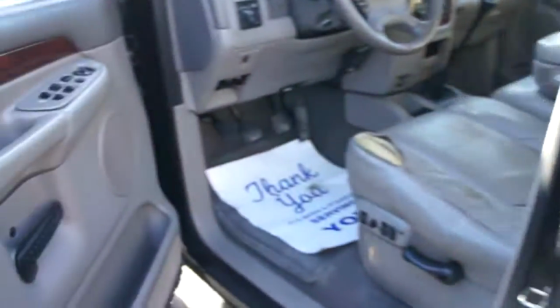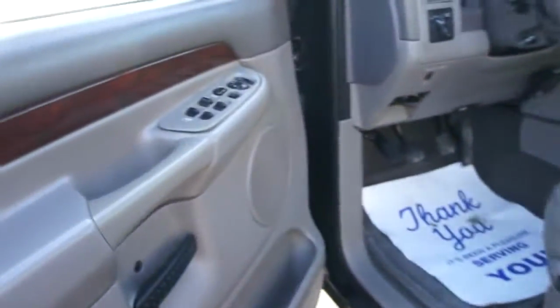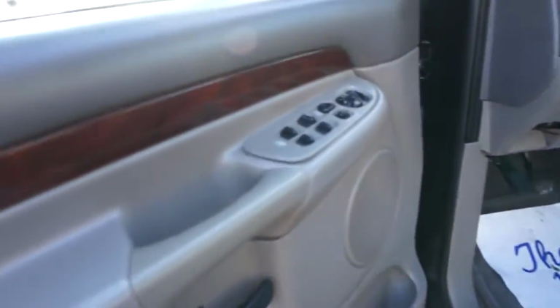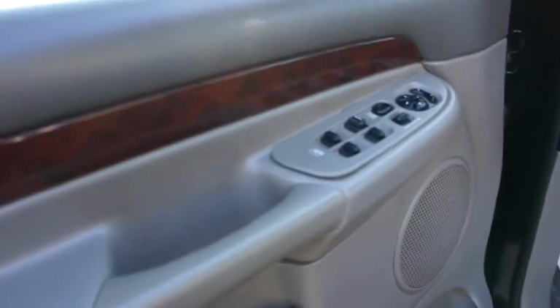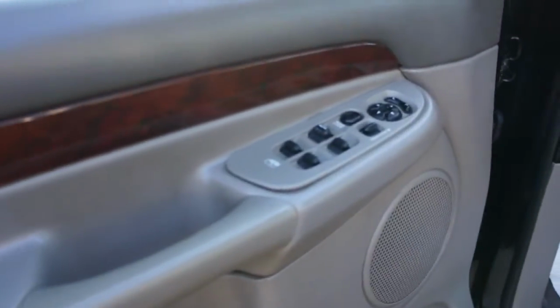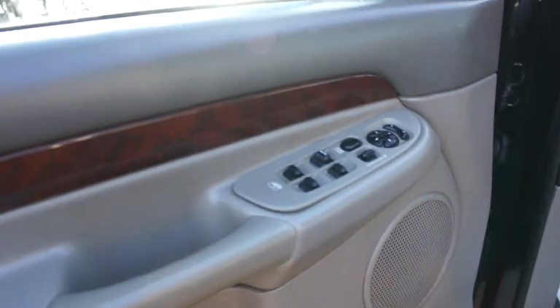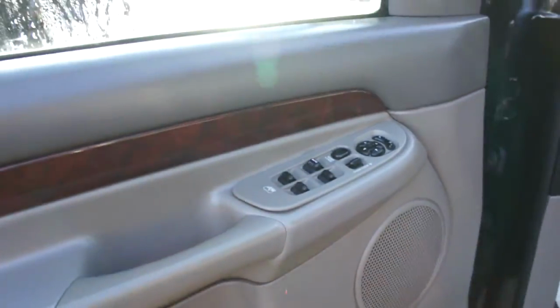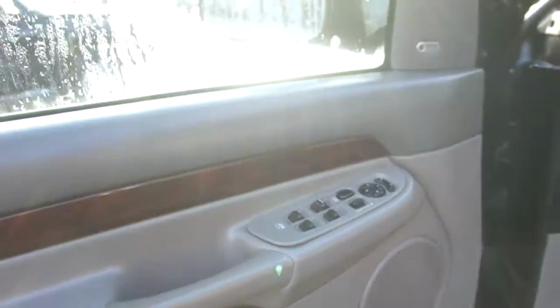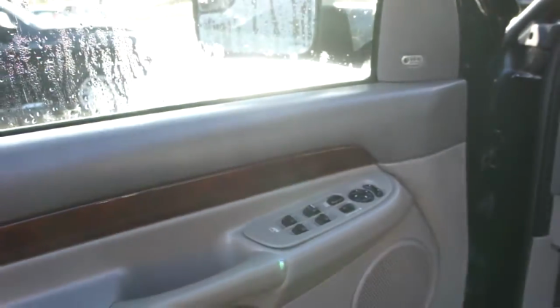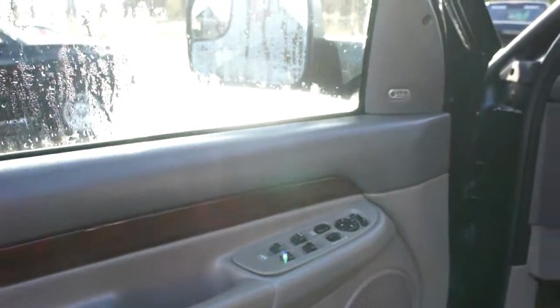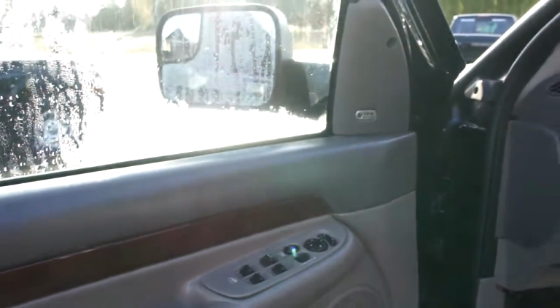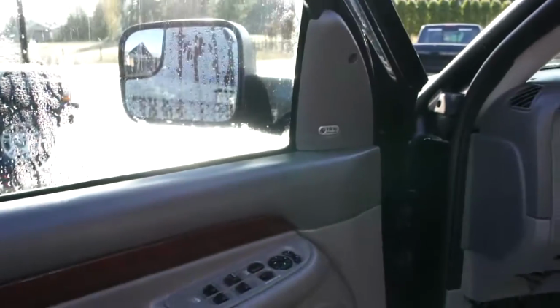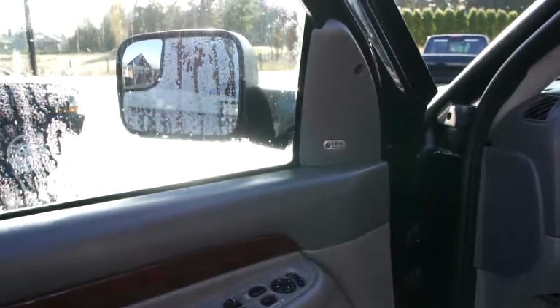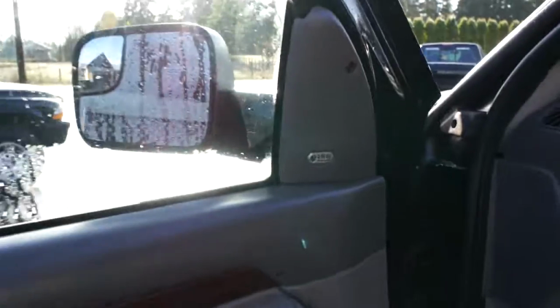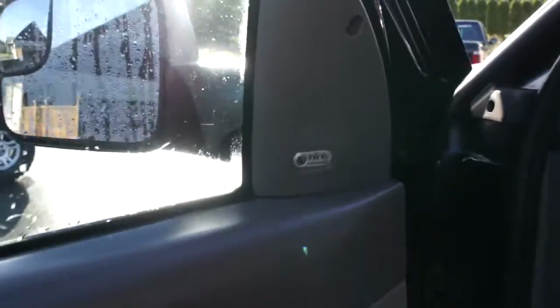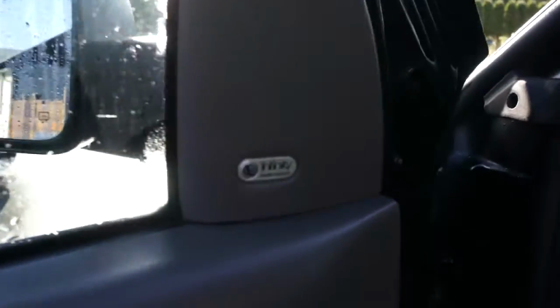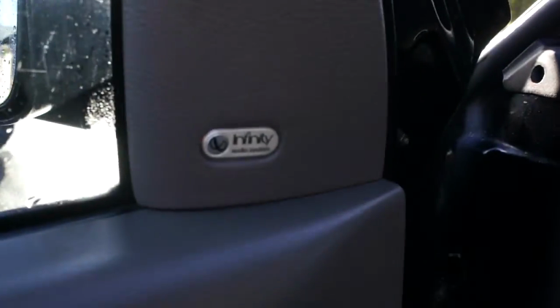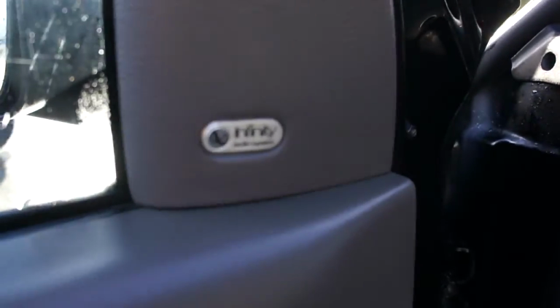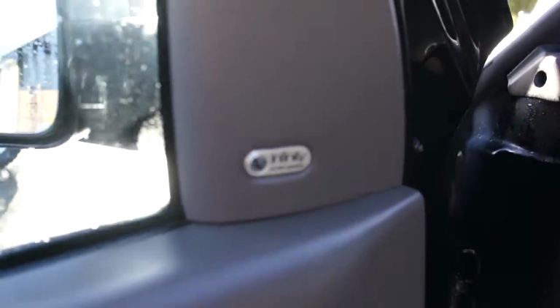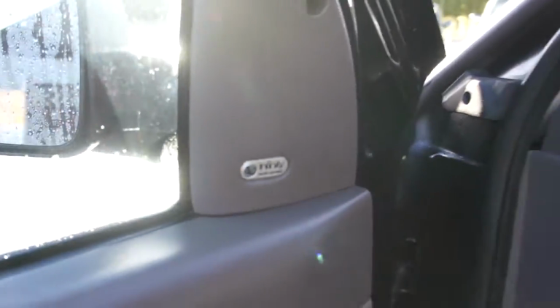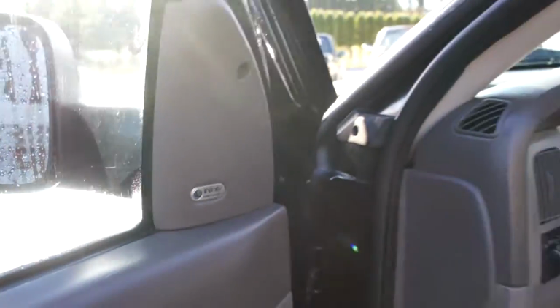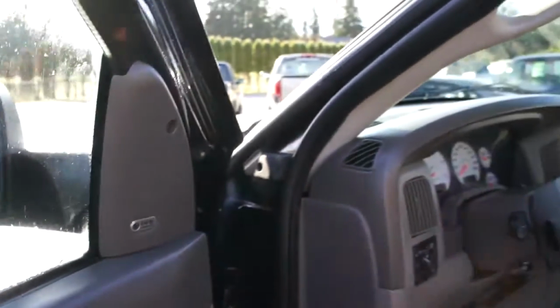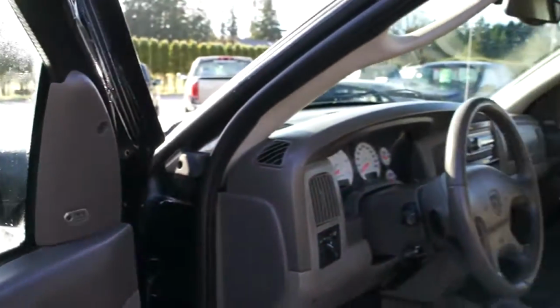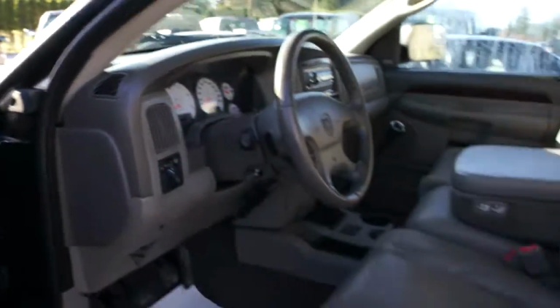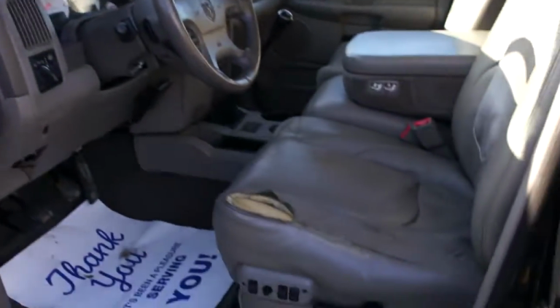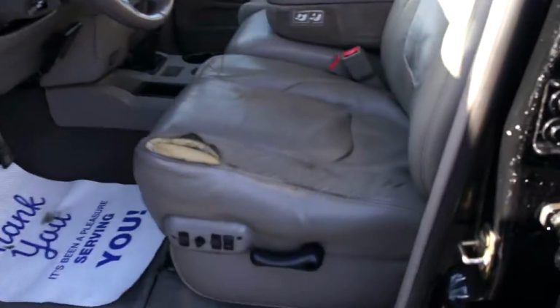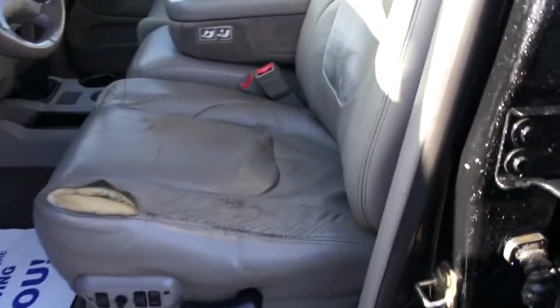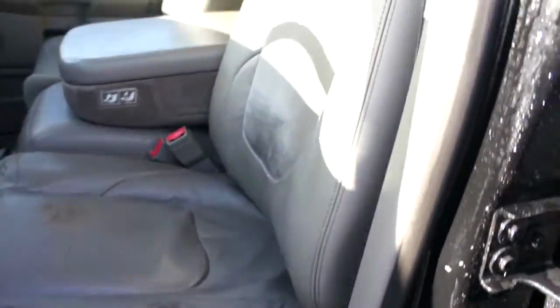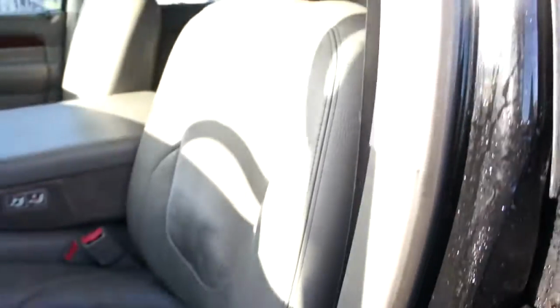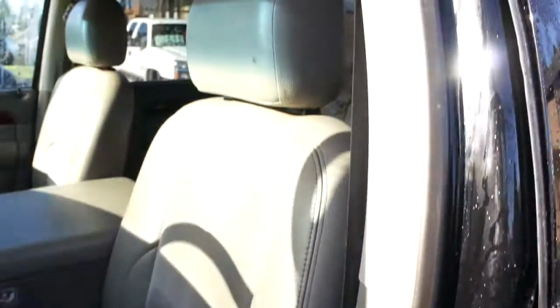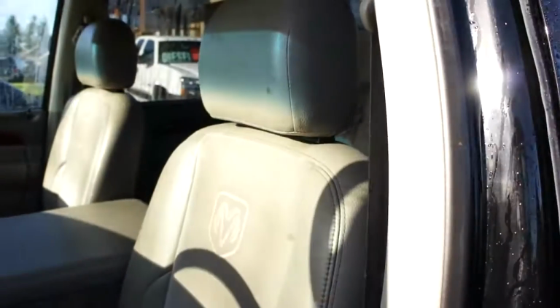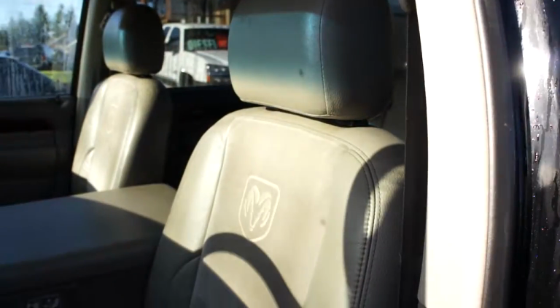It's got power windows, power door locks, power mirrors, heated mirrors, and the Infinity sound system throughout, with tan power leather heated seats.